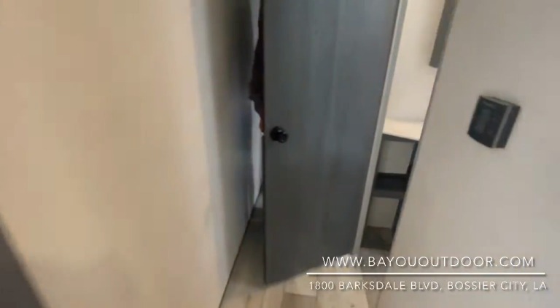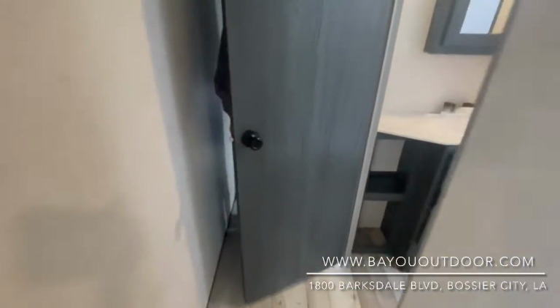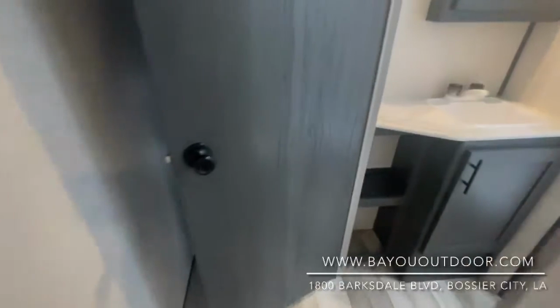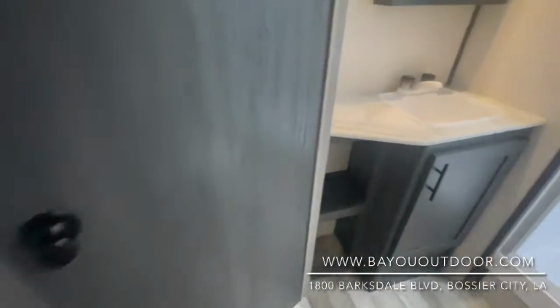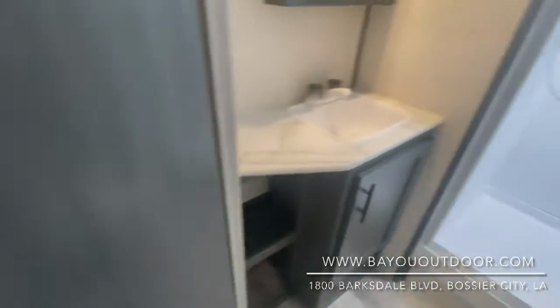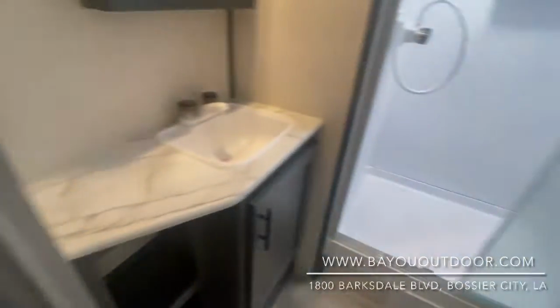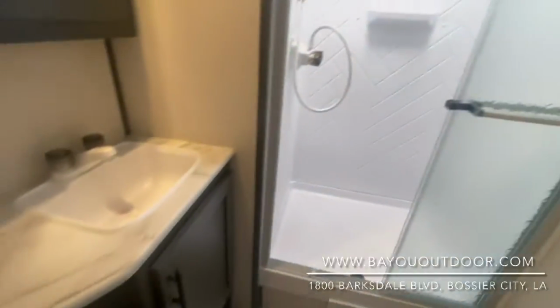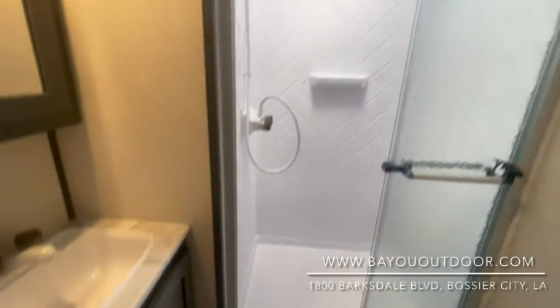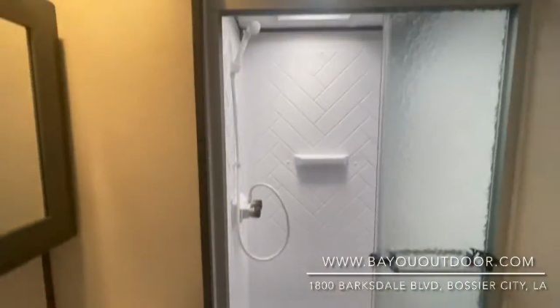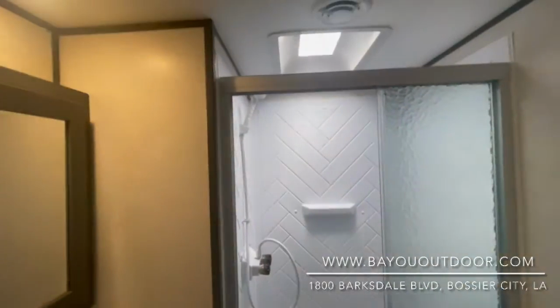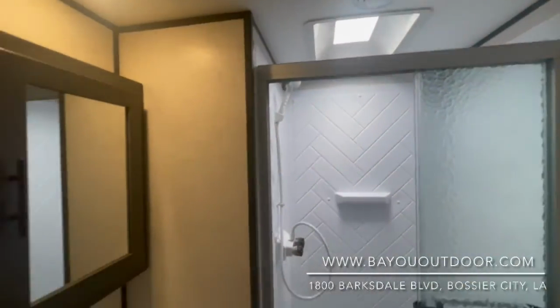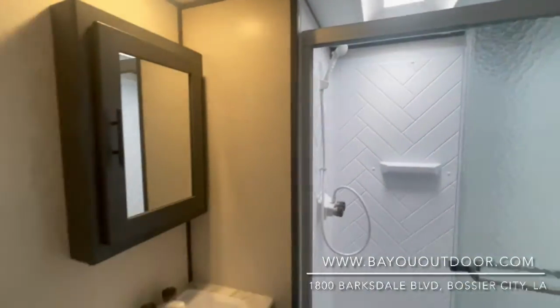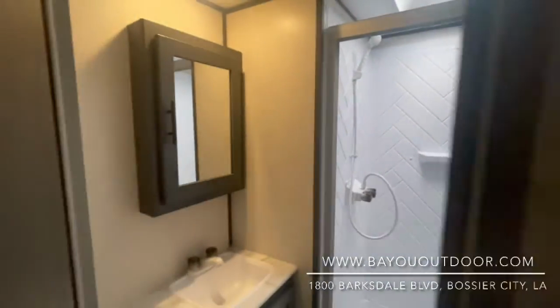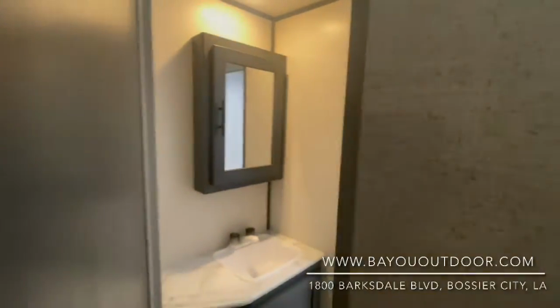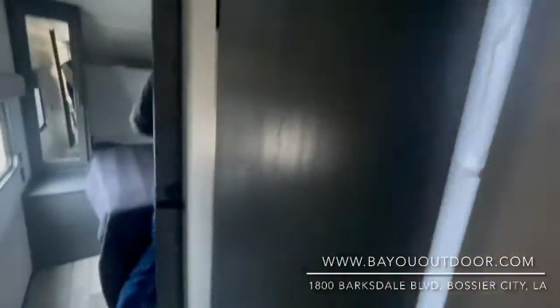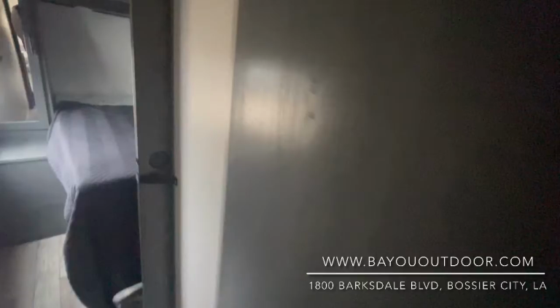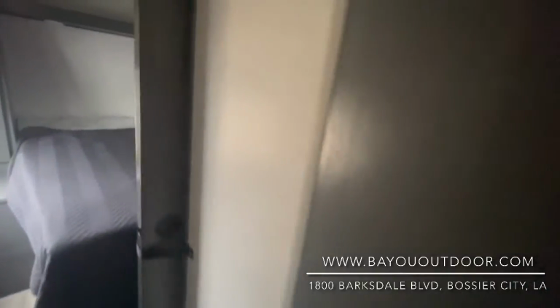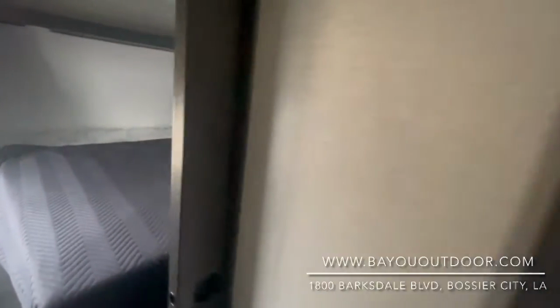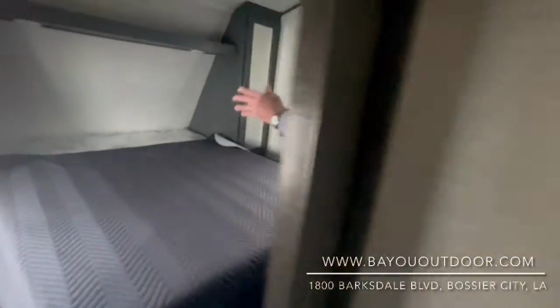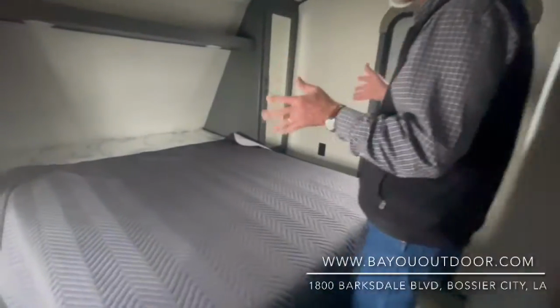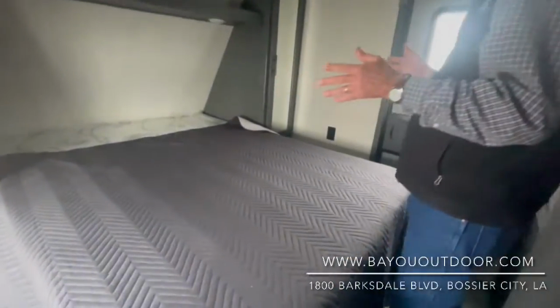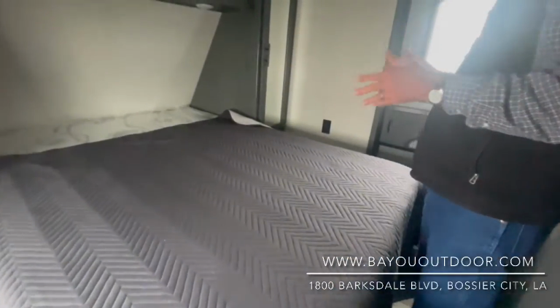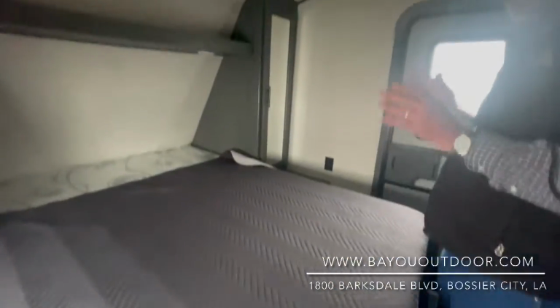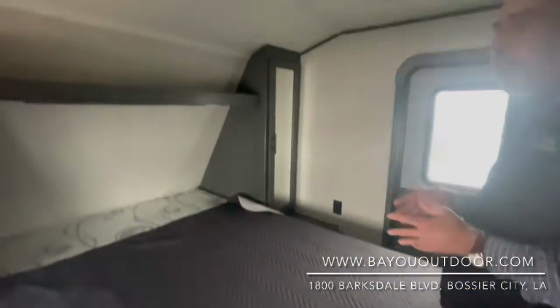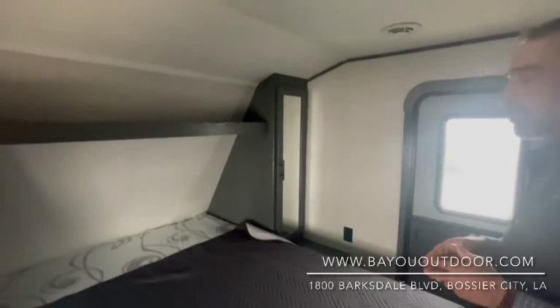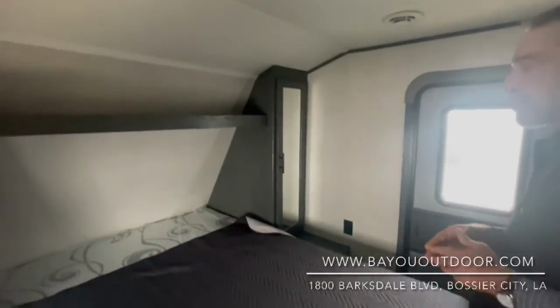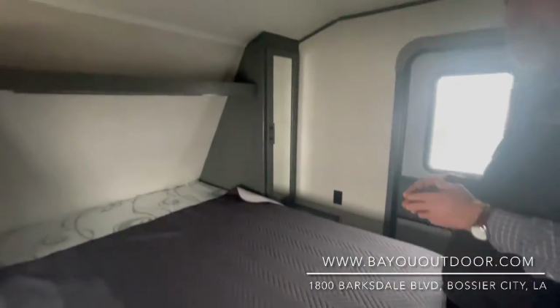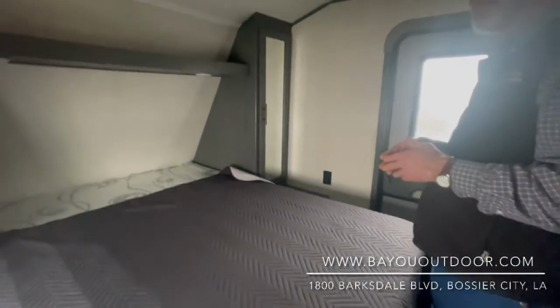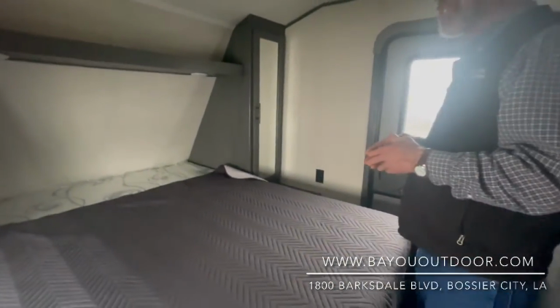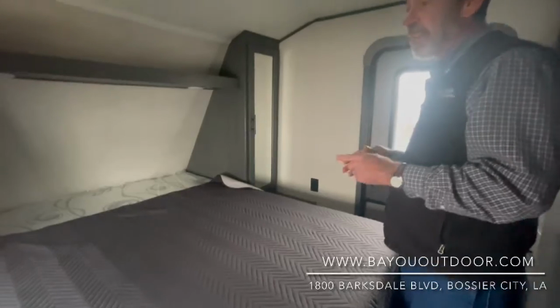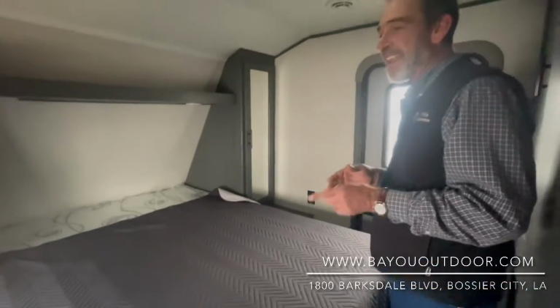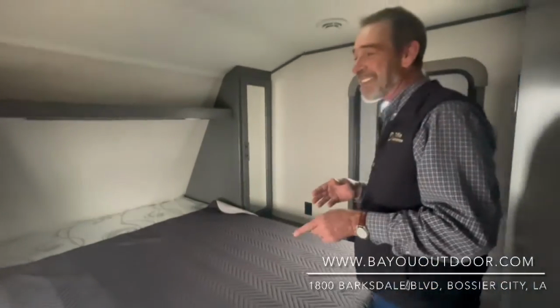Again folks, it's Bayou Outdoor Supercenter in Bossier City. As we glance at the bedroom now, a queen-size bed, storage on both sides — Bayou Outdoor Supercenter right here in Bossier City. Again, the 2860.